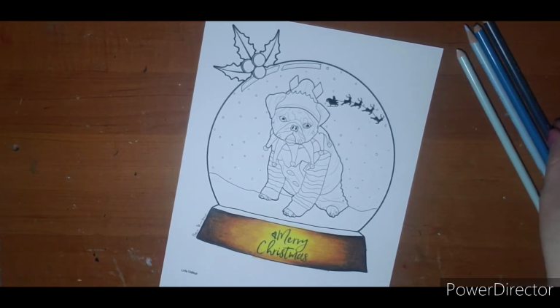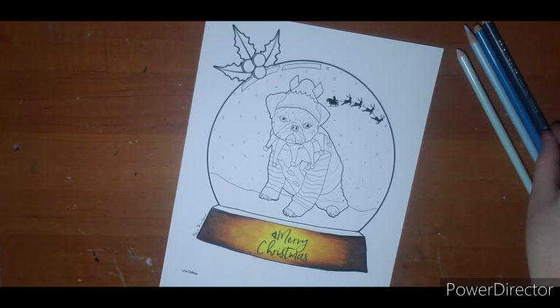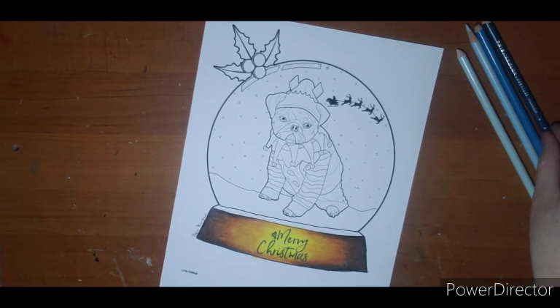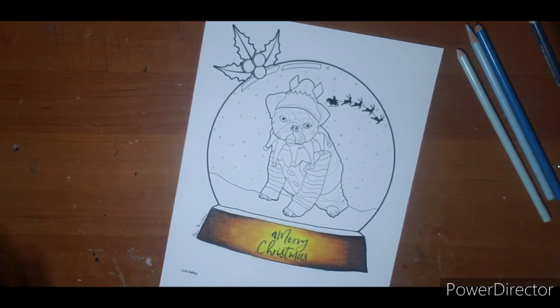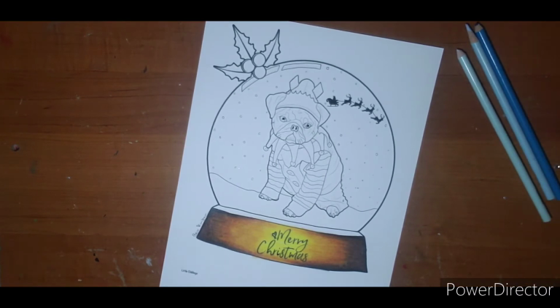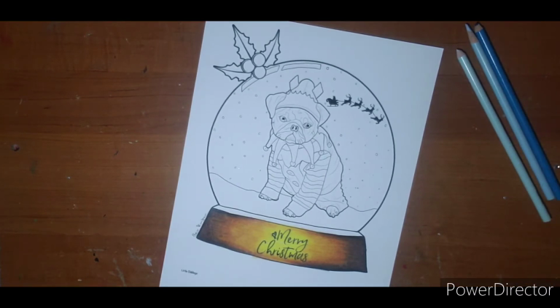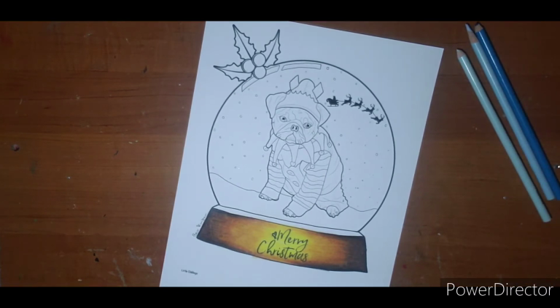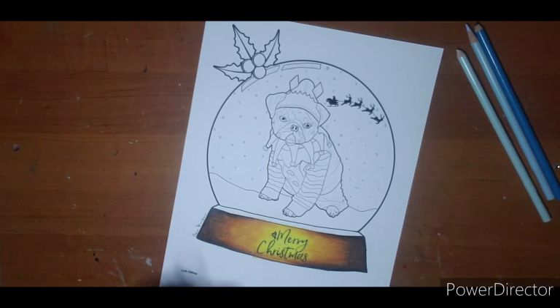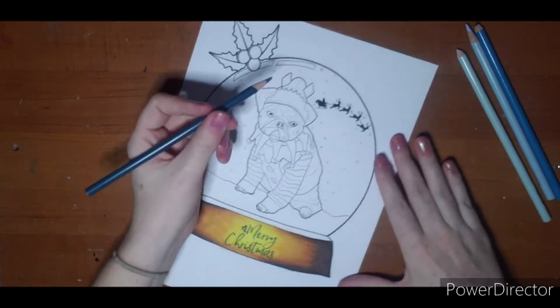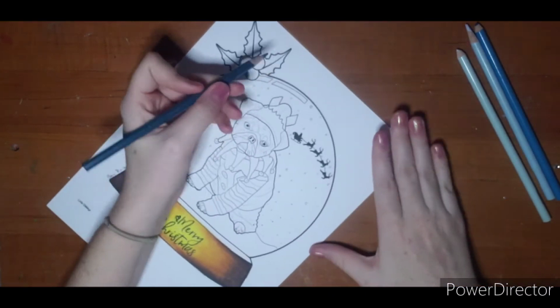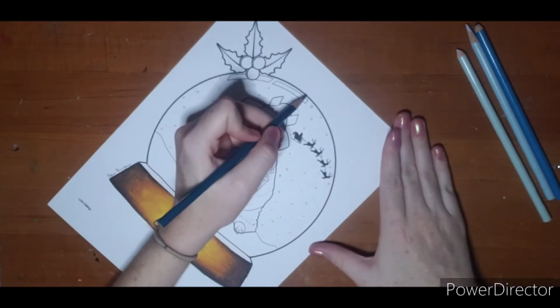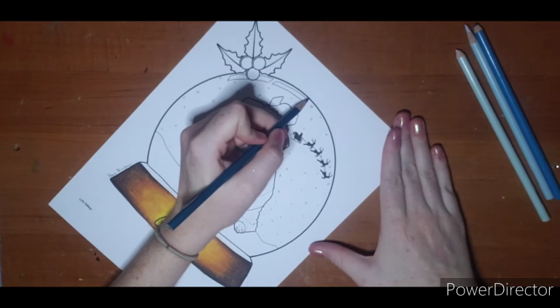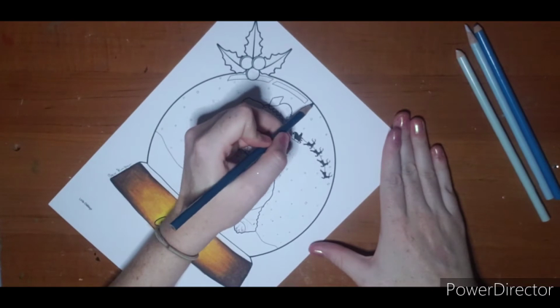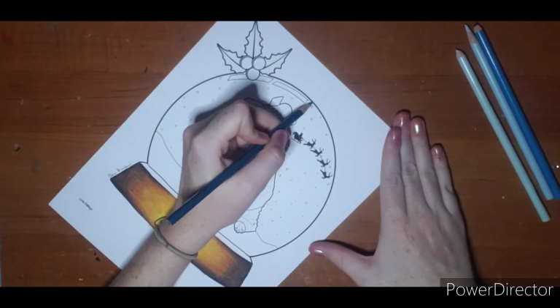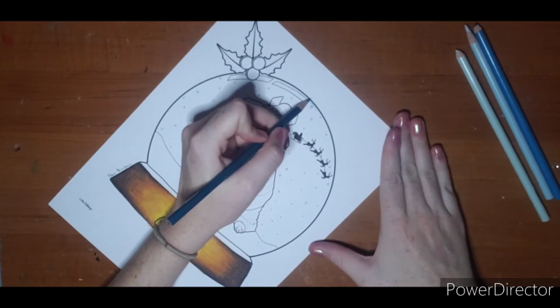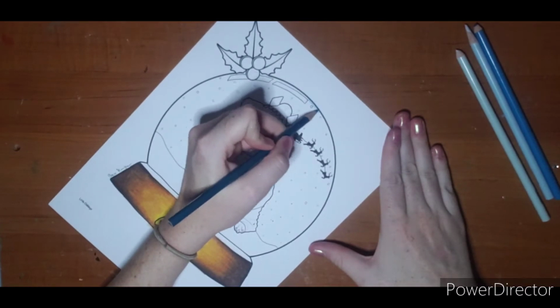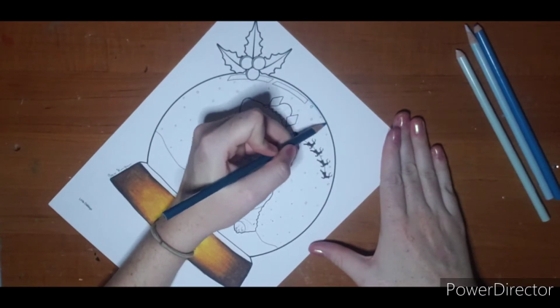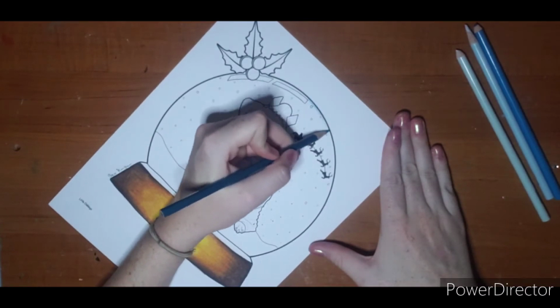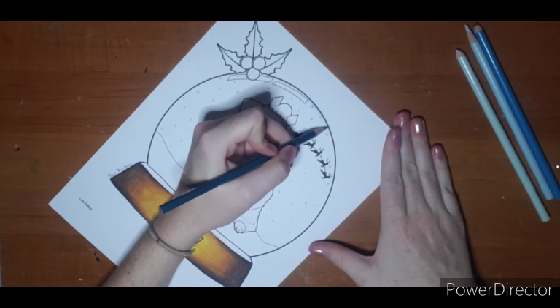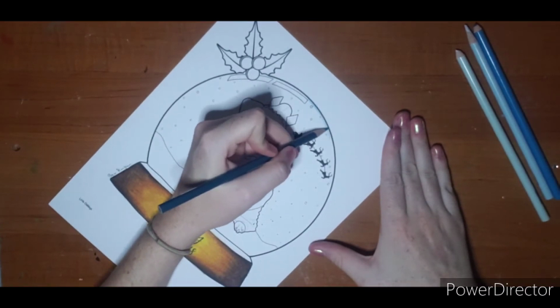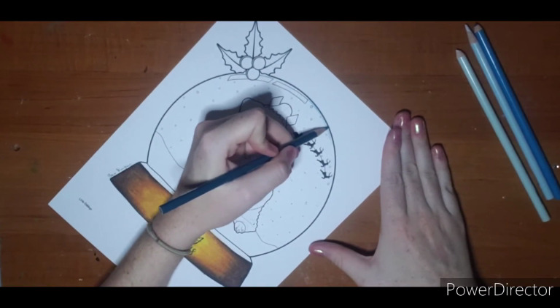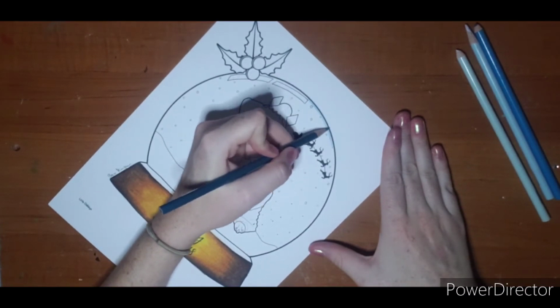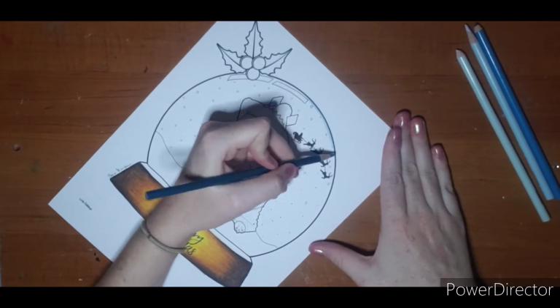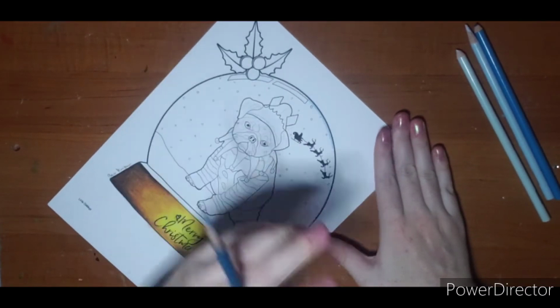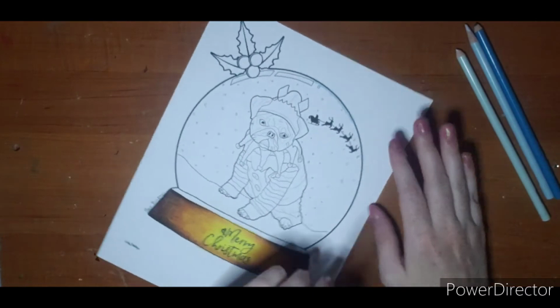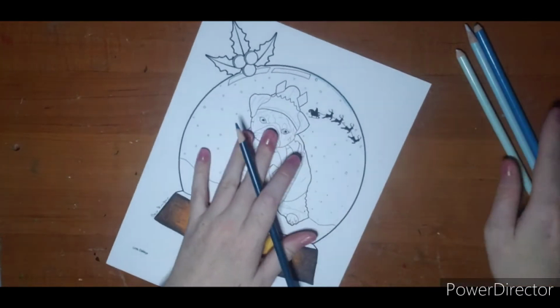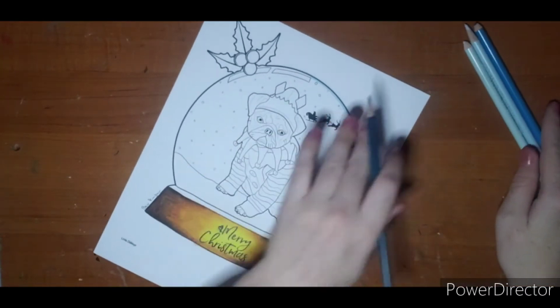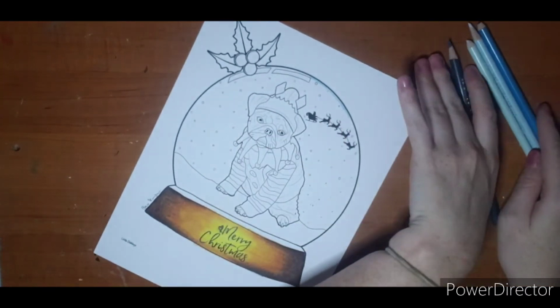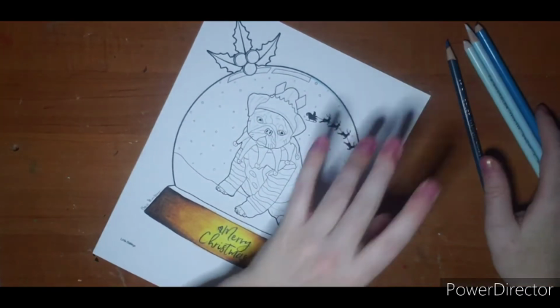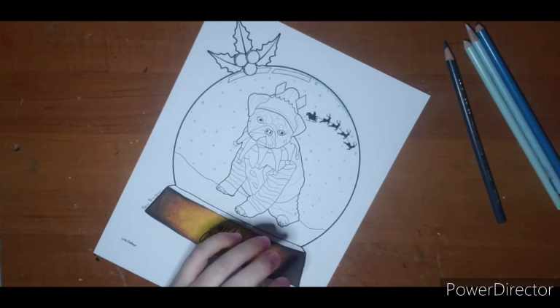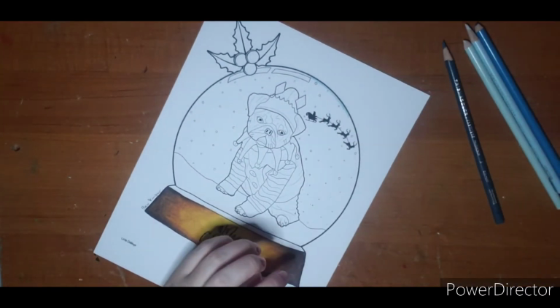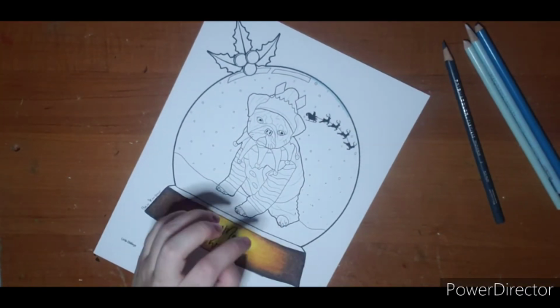My dark color I'm going to pick is peacock blue, and of course I'm using my Prismacolors because those are what I'm comfortable with. But like I said, as long as you have a dark, a medium, and a light, any brand works.